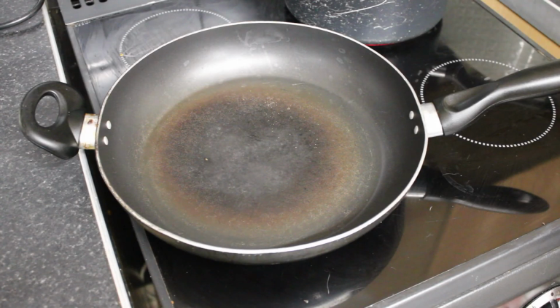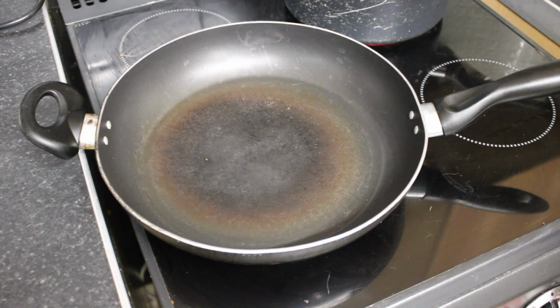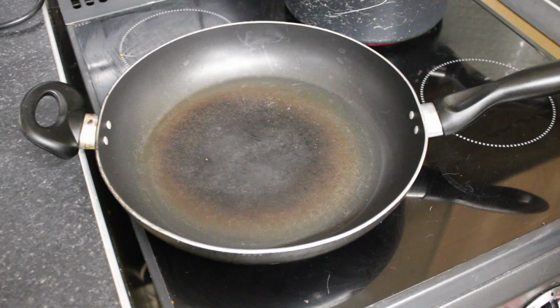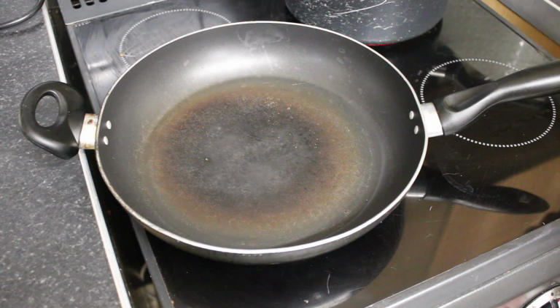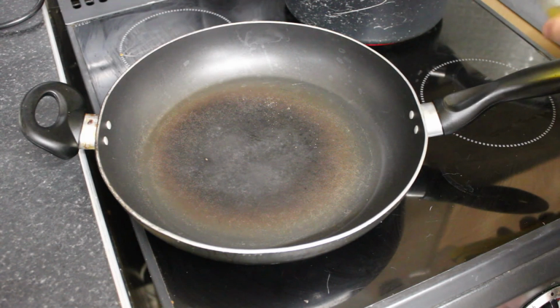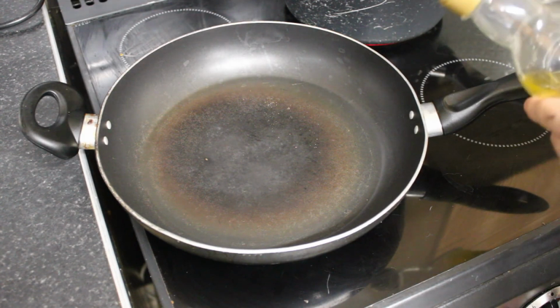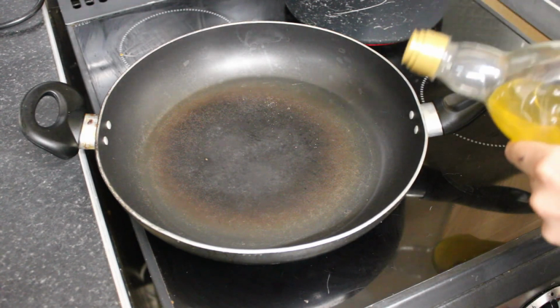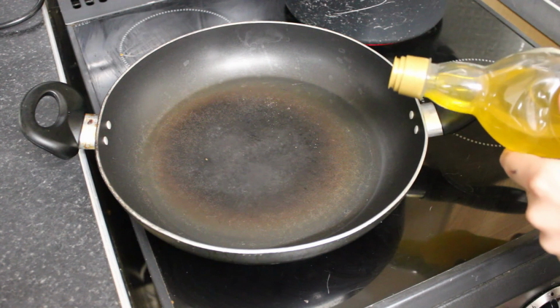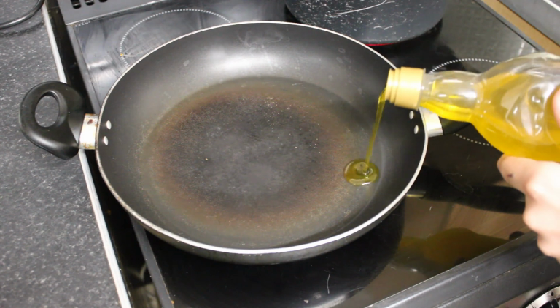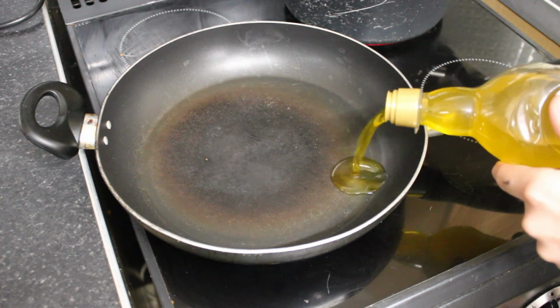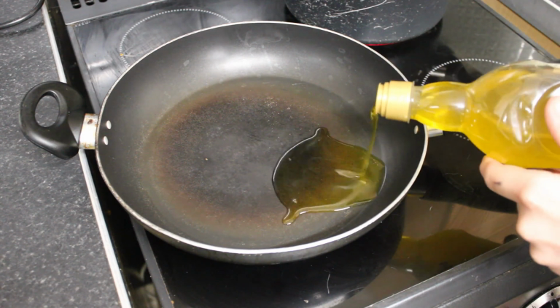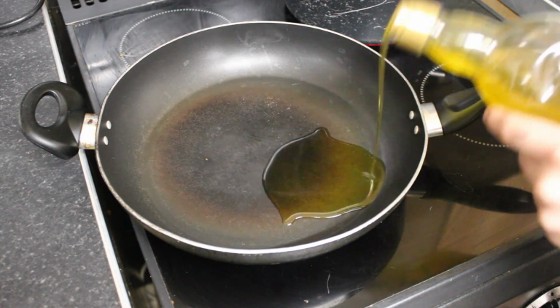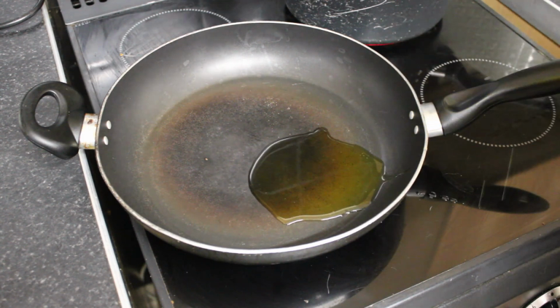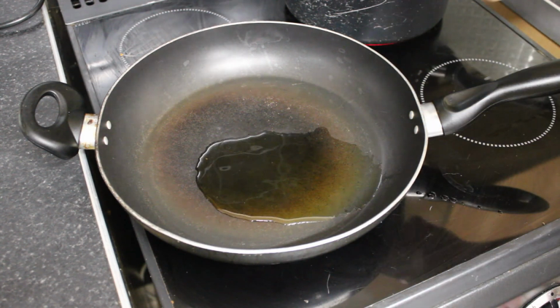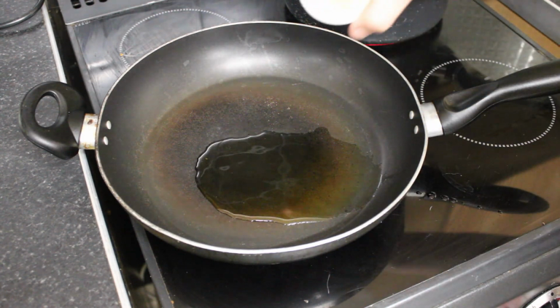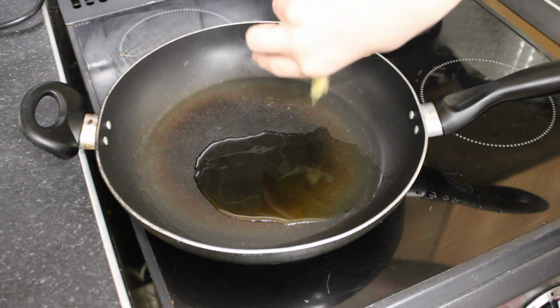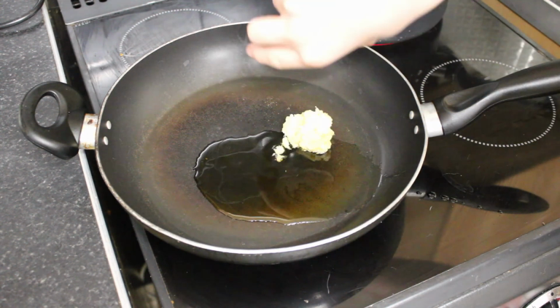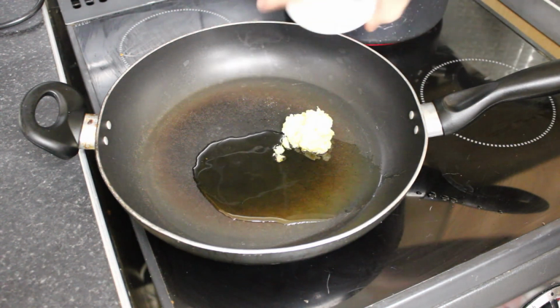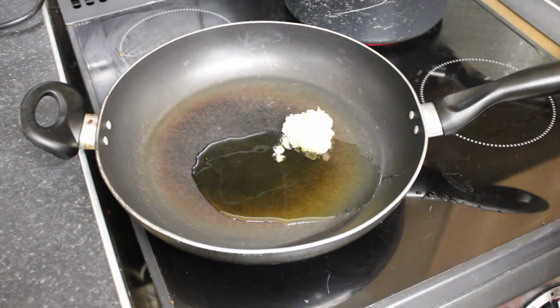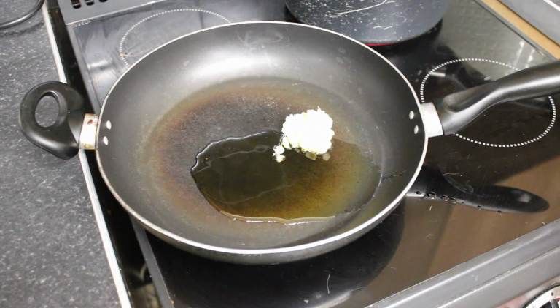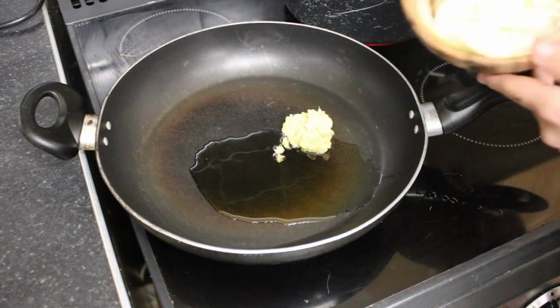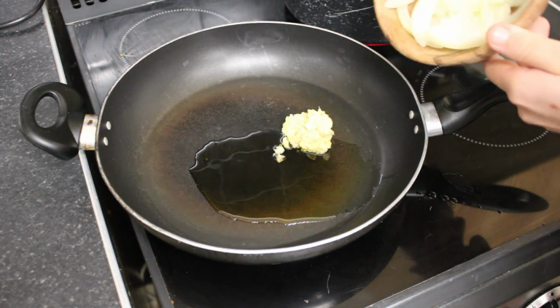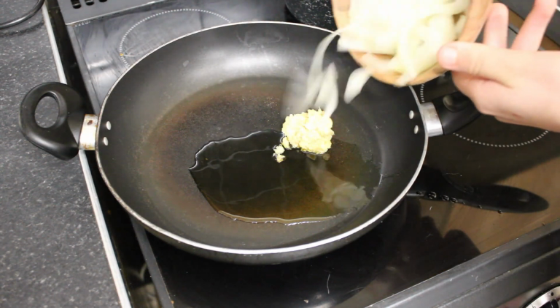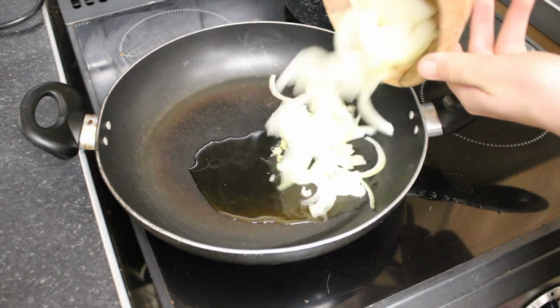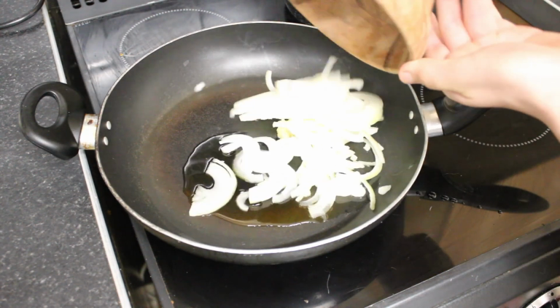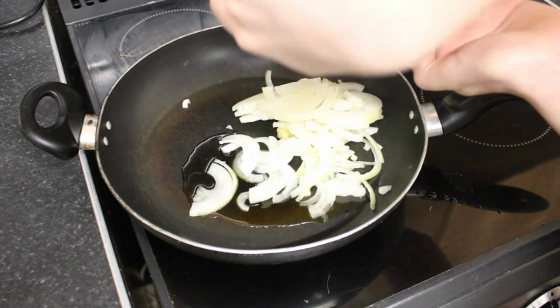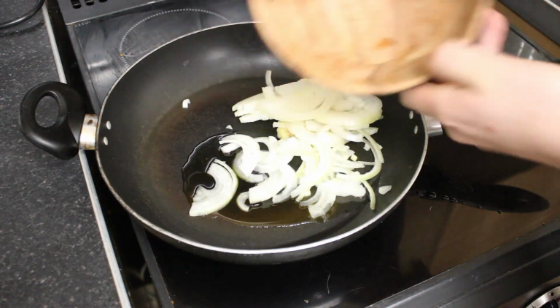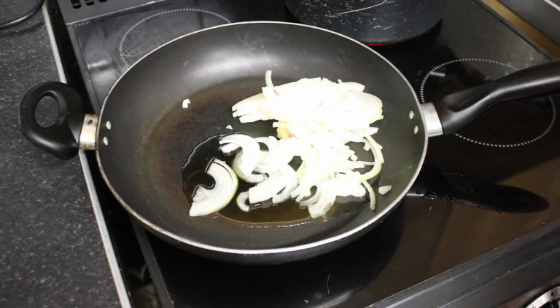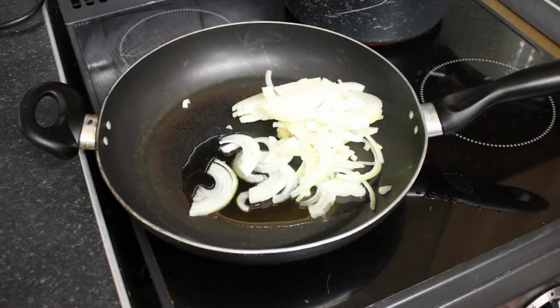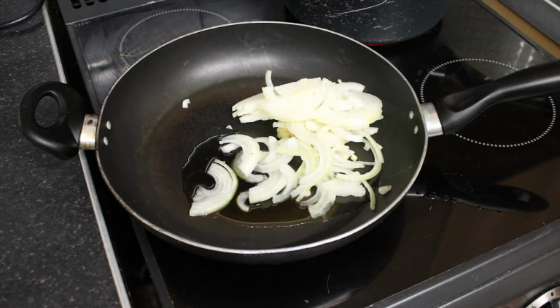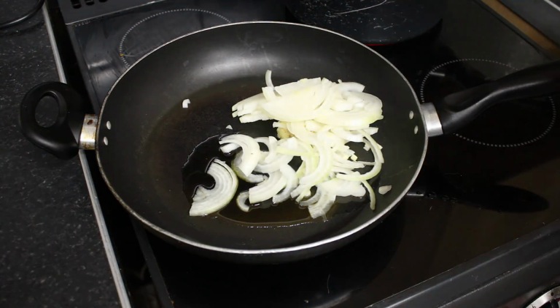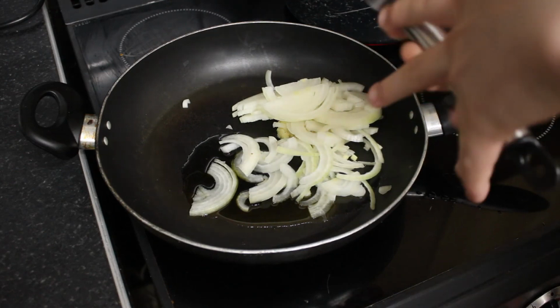First, a dash of oil, ginger, onion, garlic.